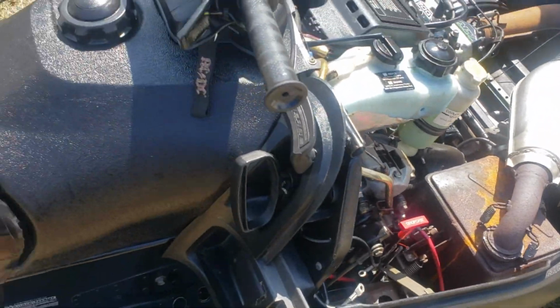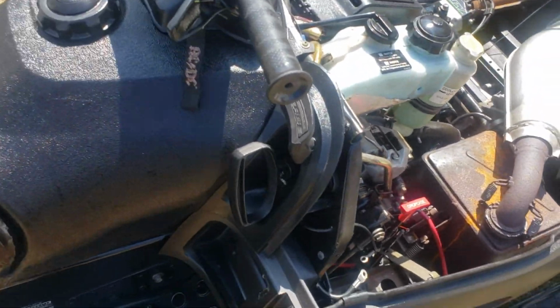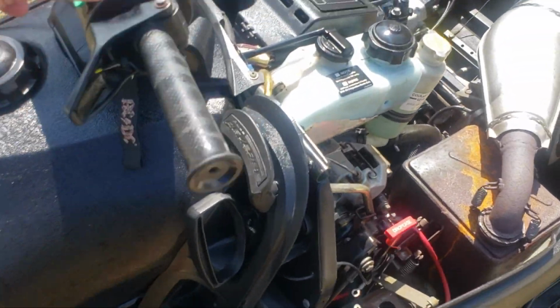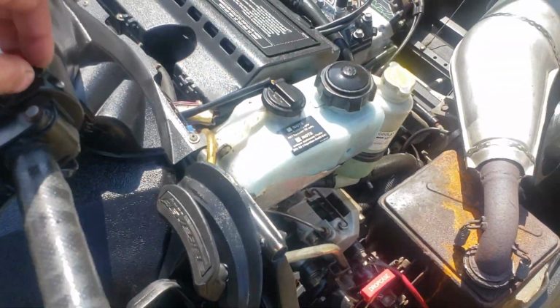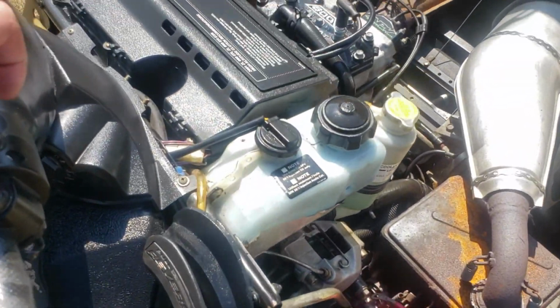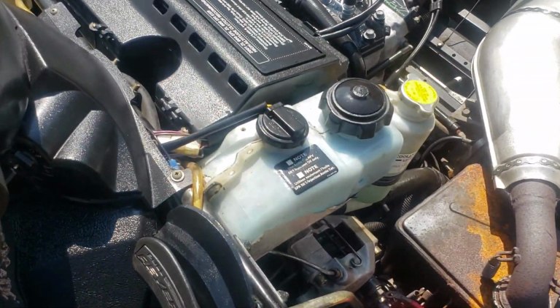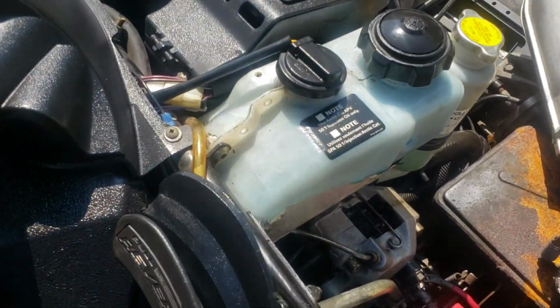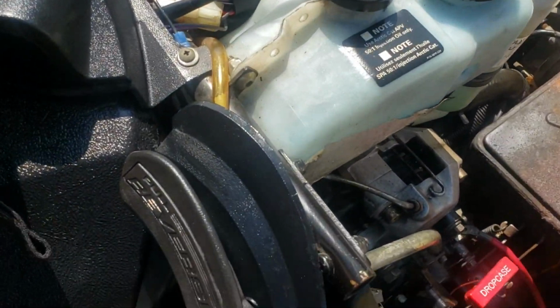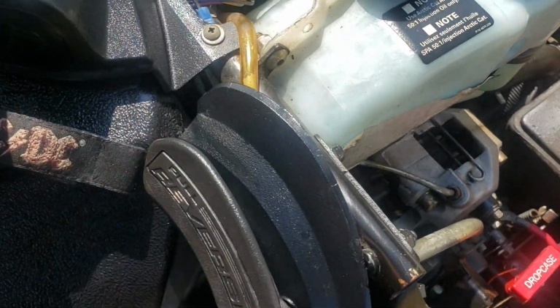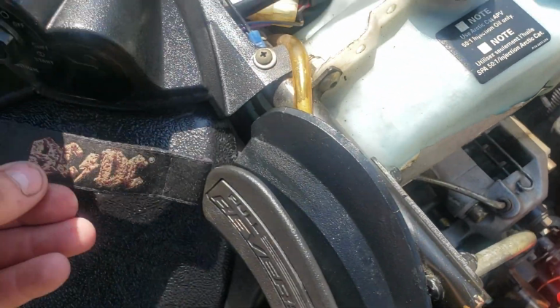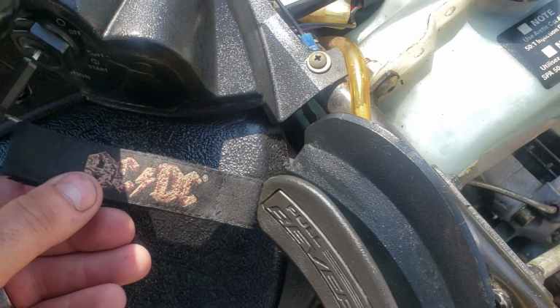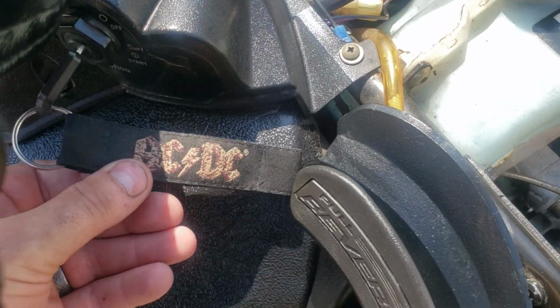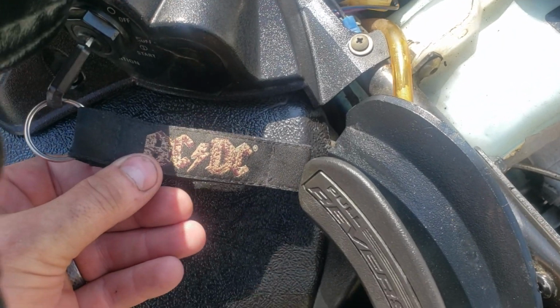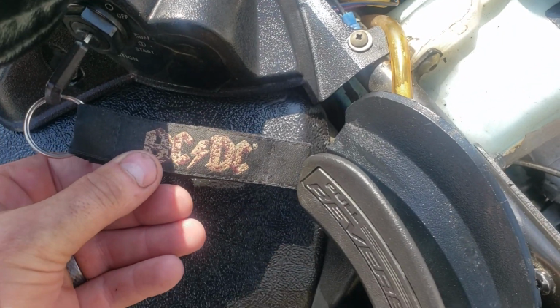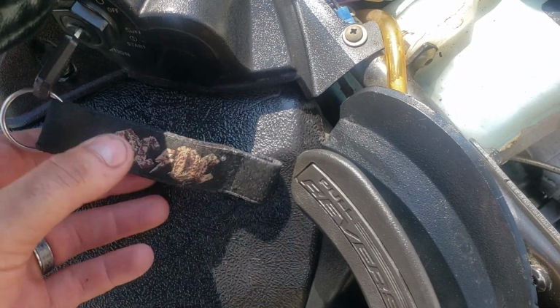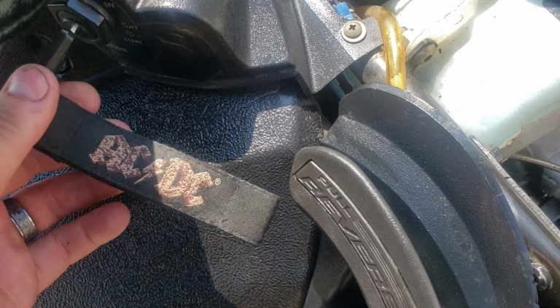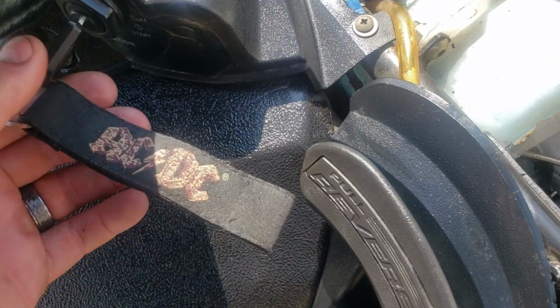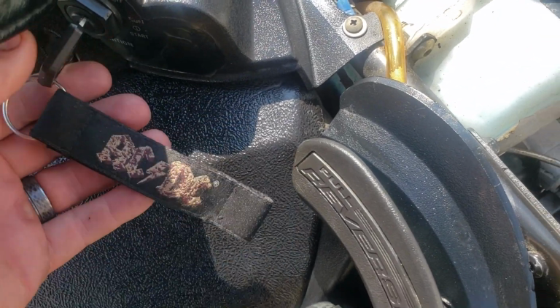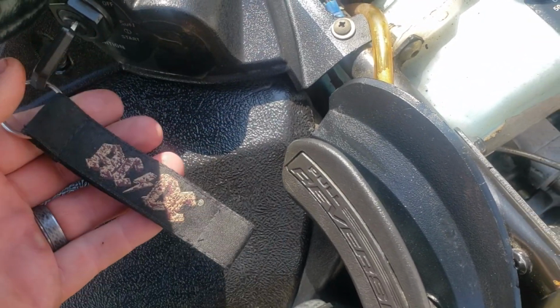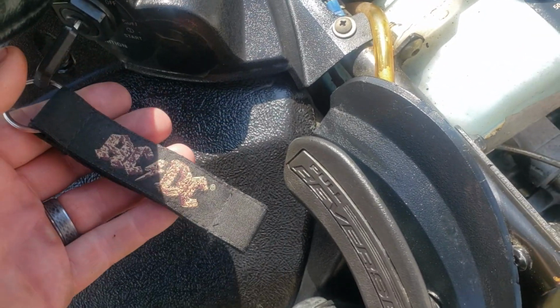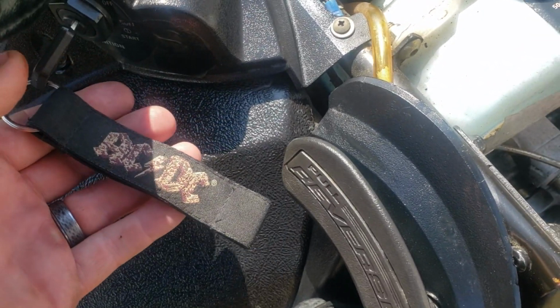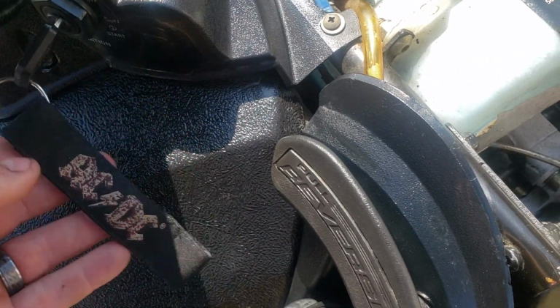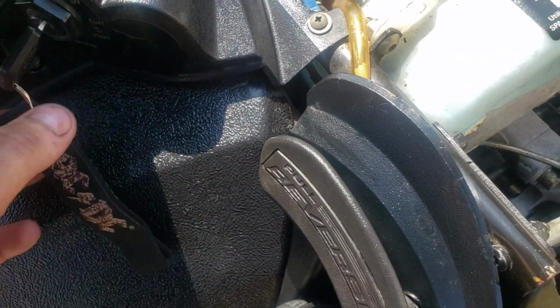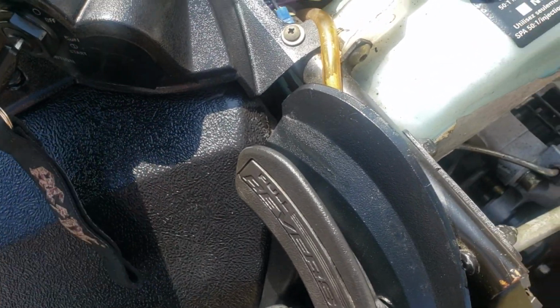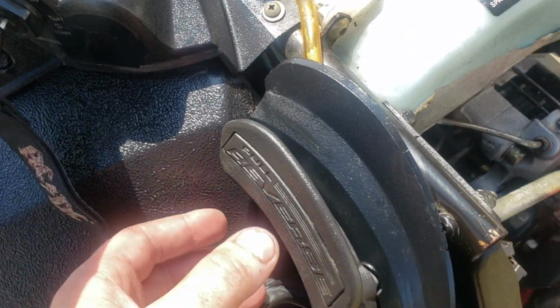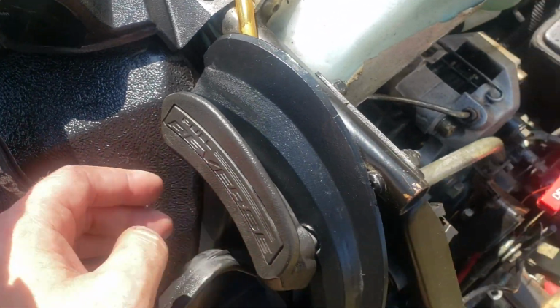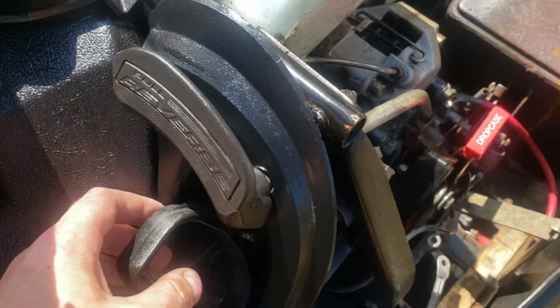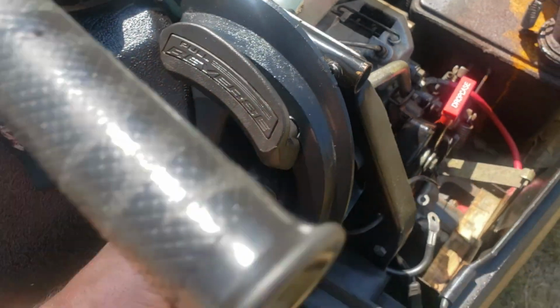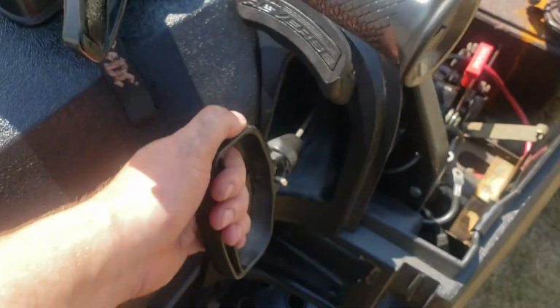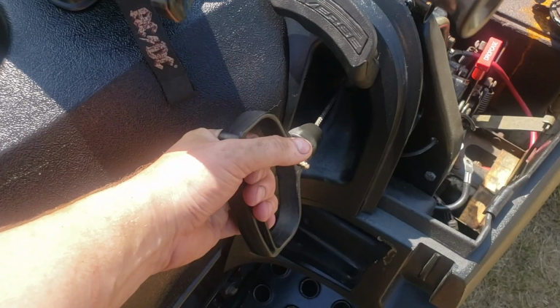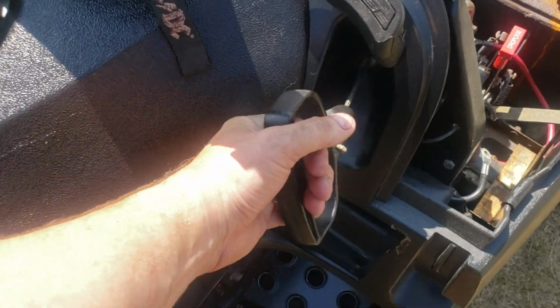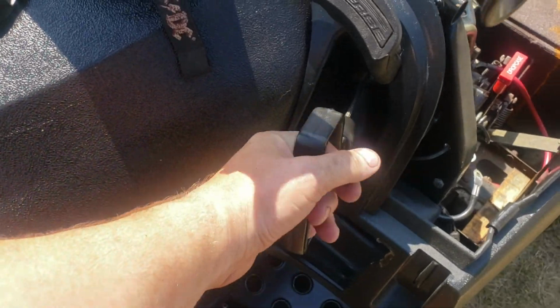It's got this AC/DC keychain that came with it, so you know a real badass used to own it. I'll probably get rid of that.